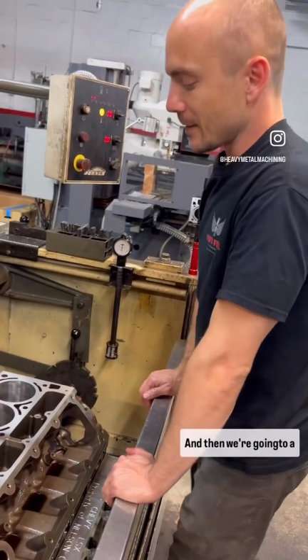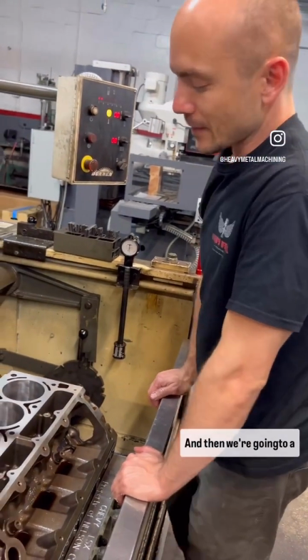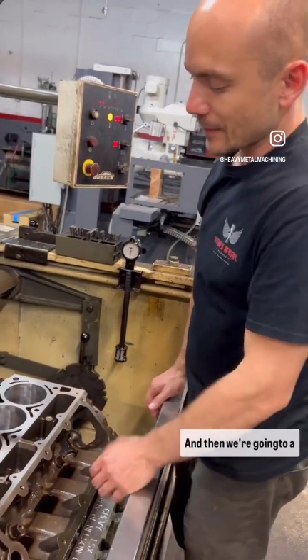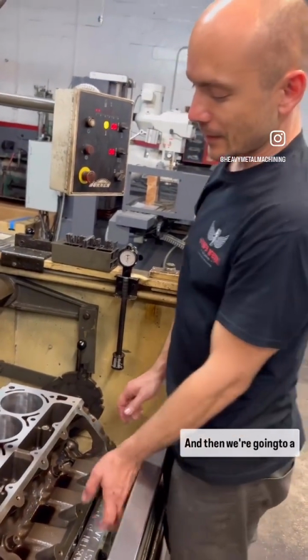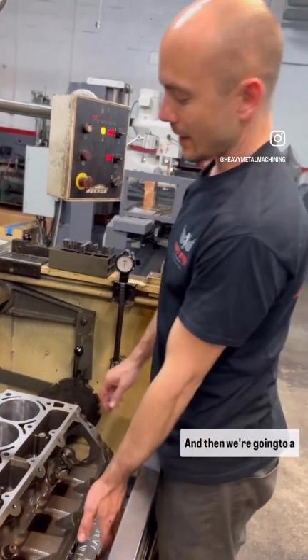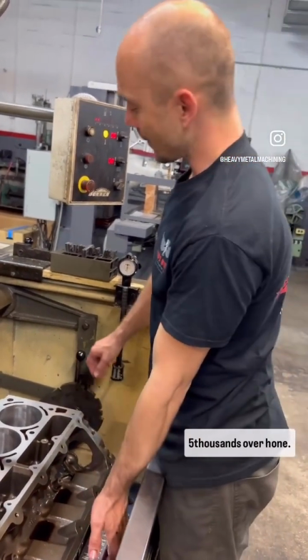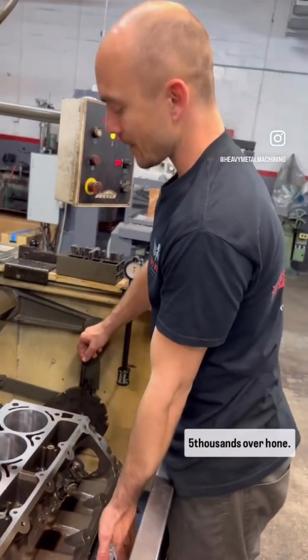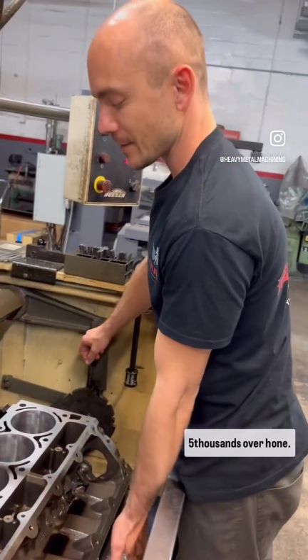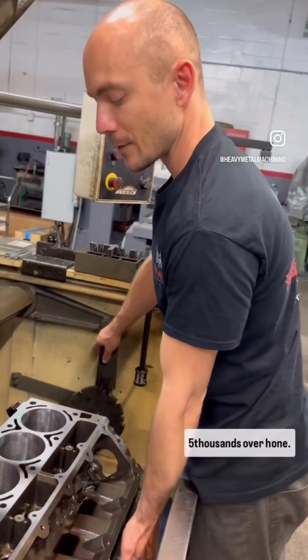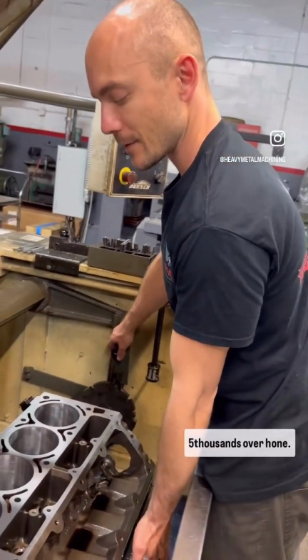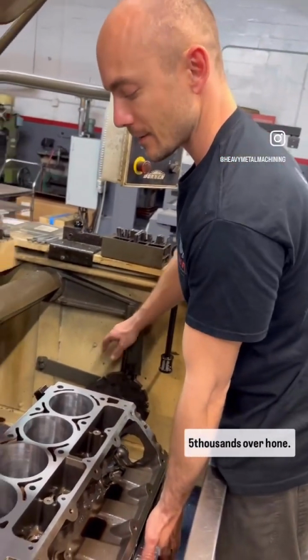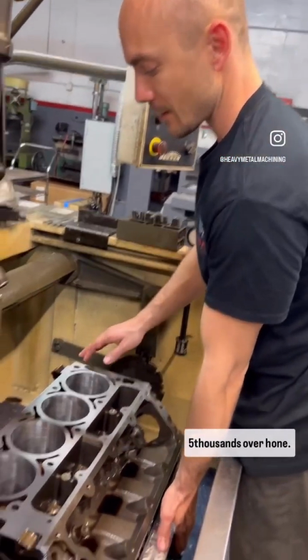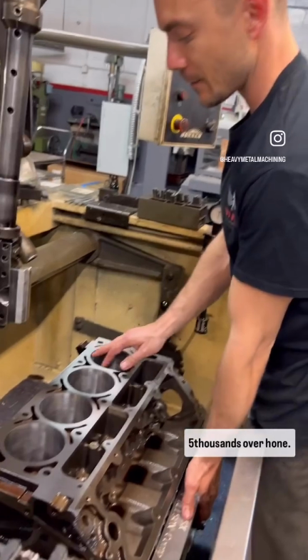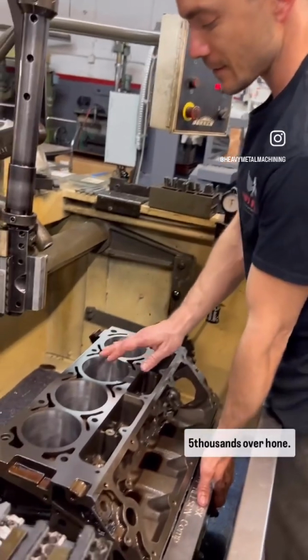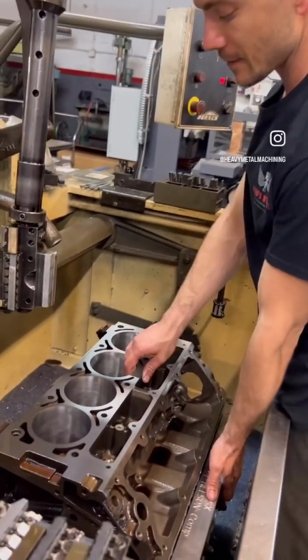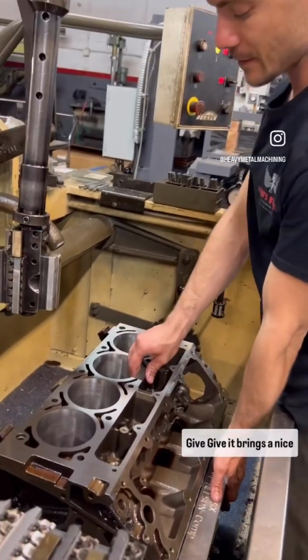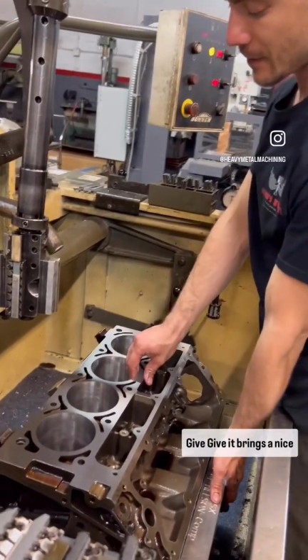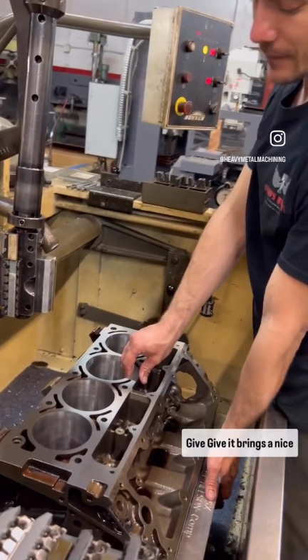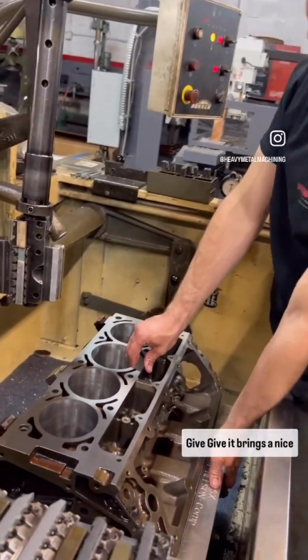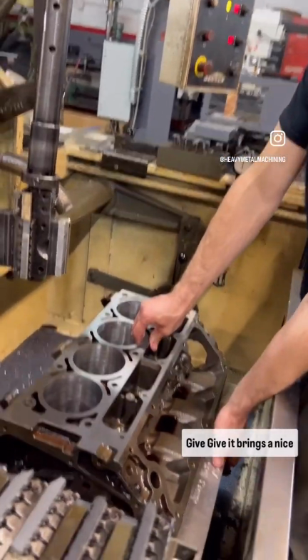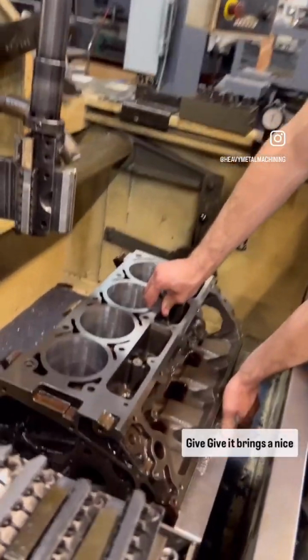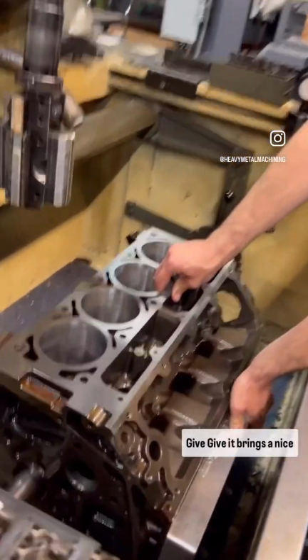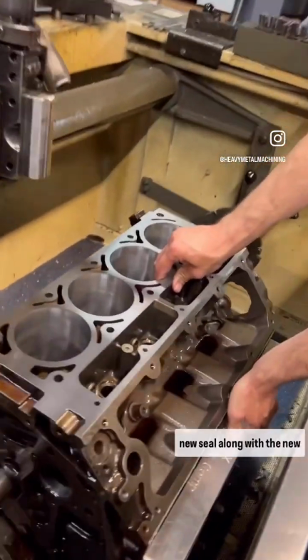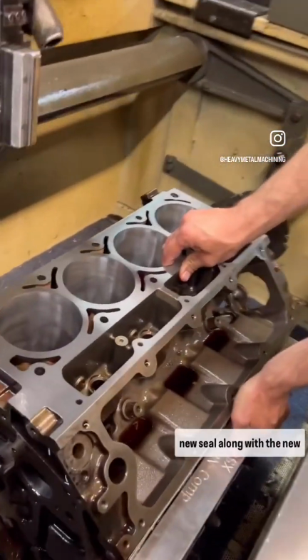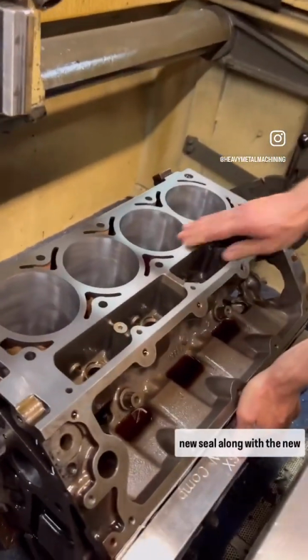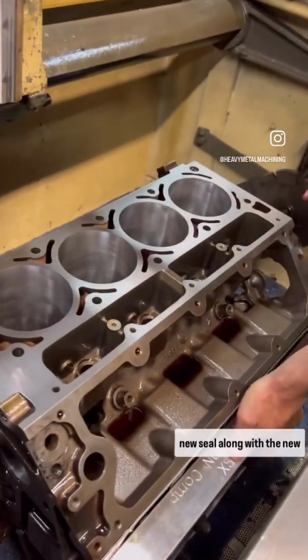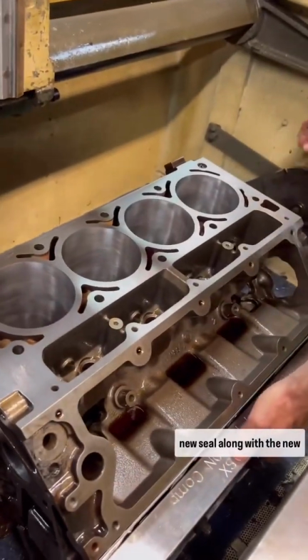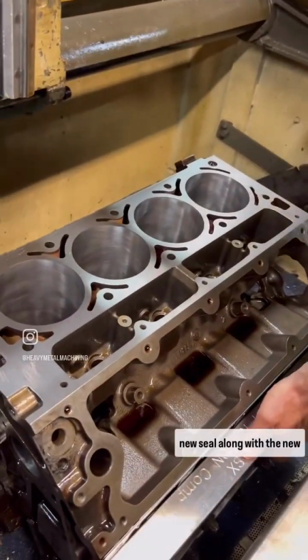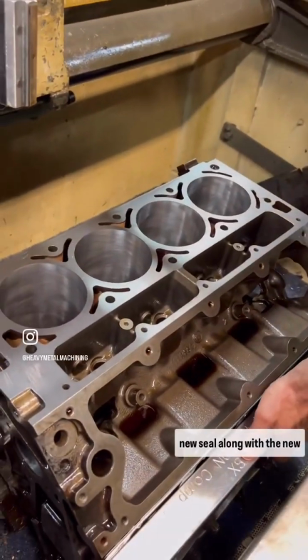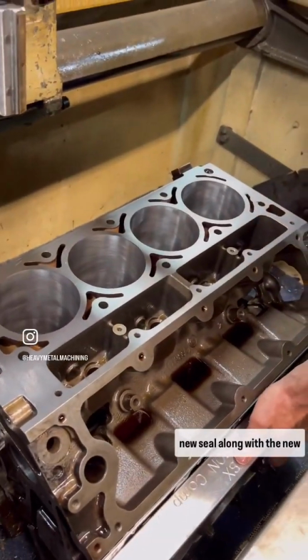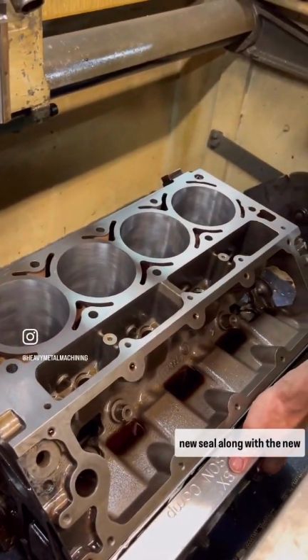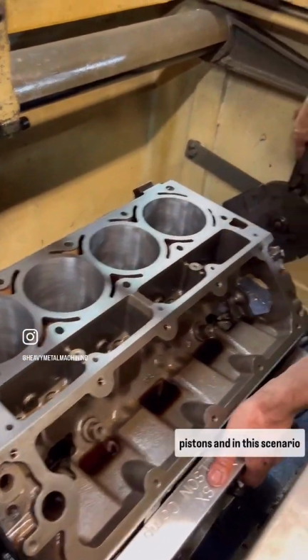We're going to have a five thousandths over hone. It brings a nice new seal along with the new pistons.